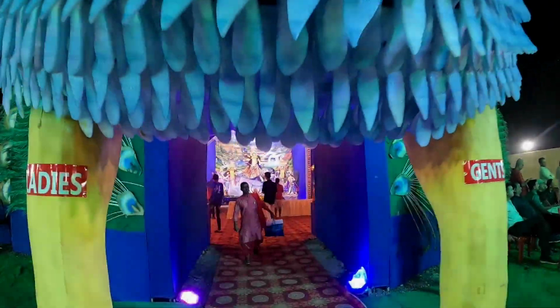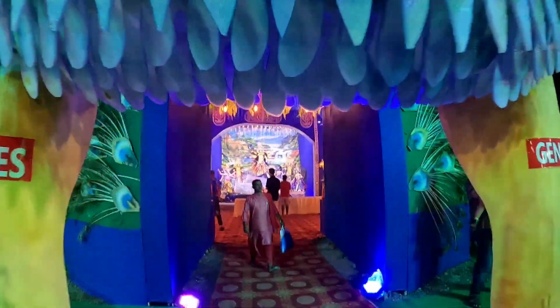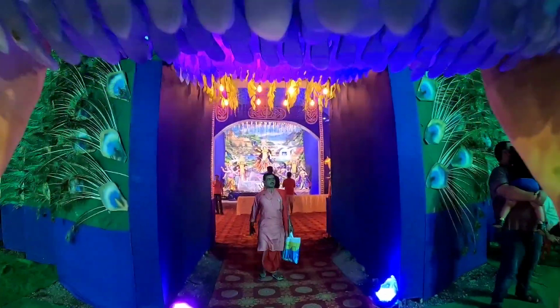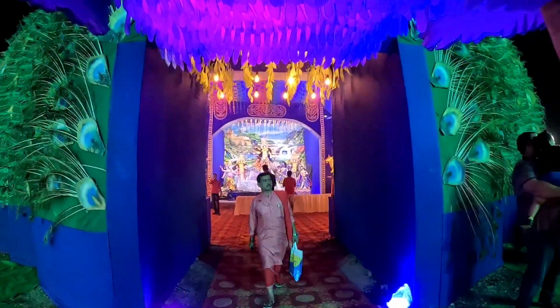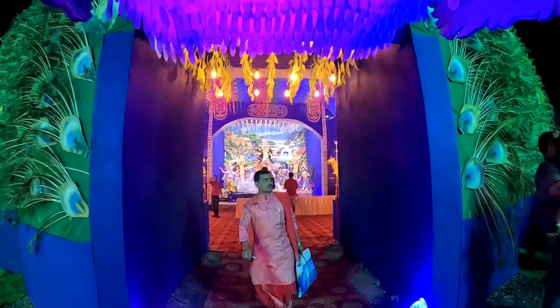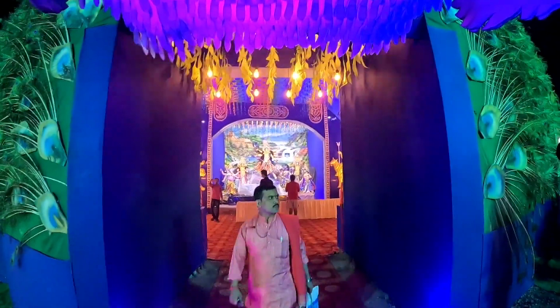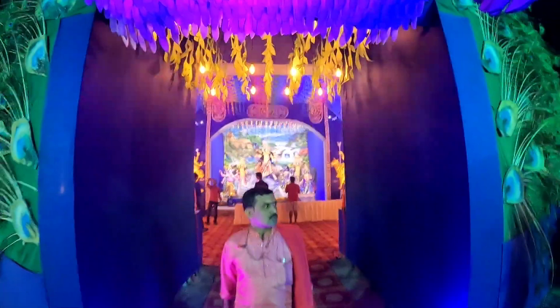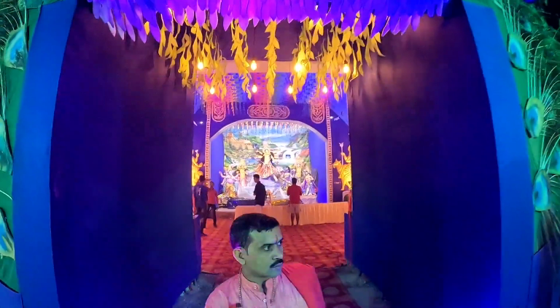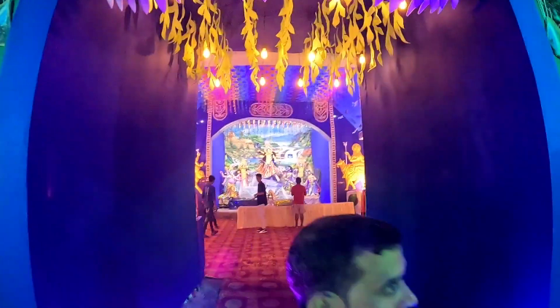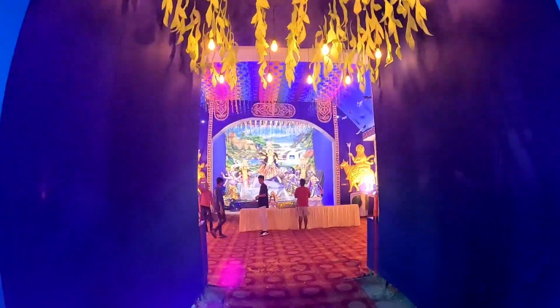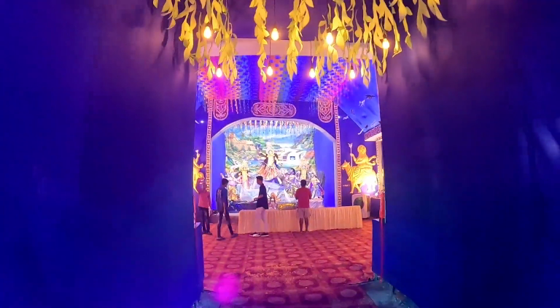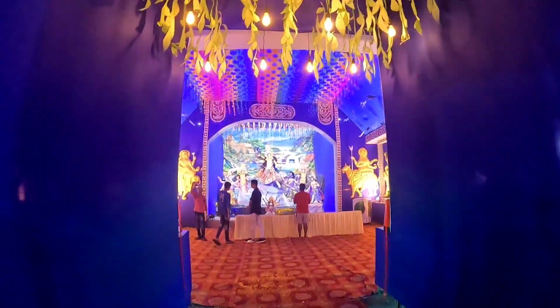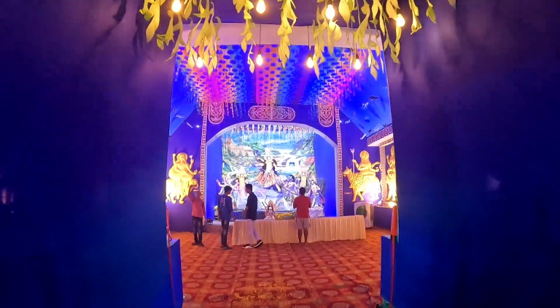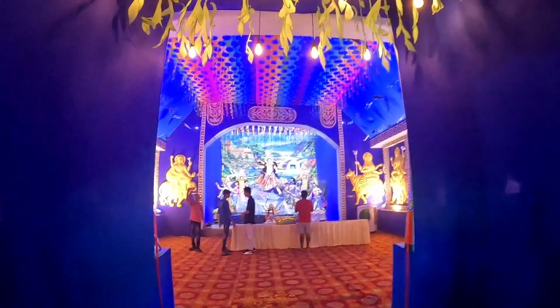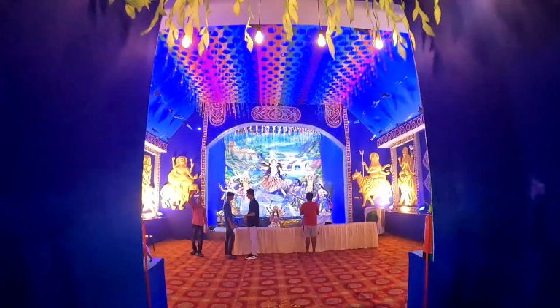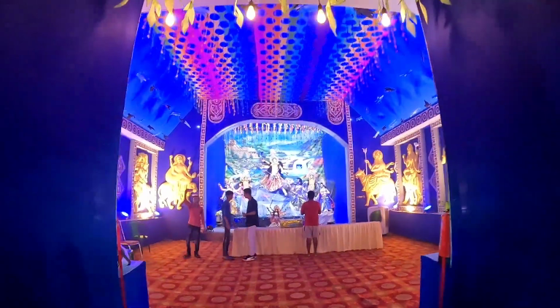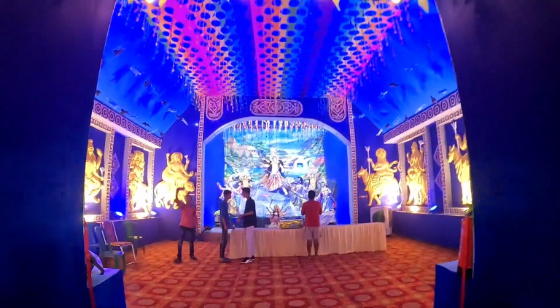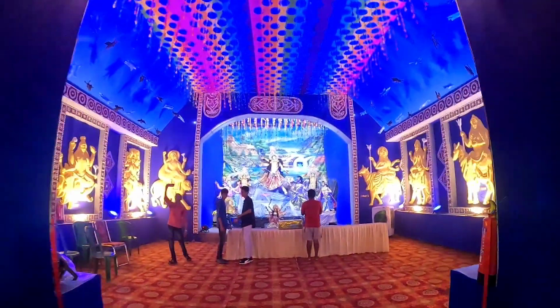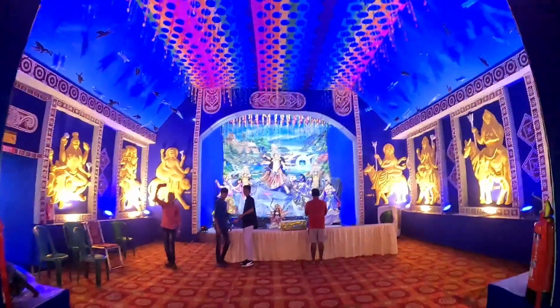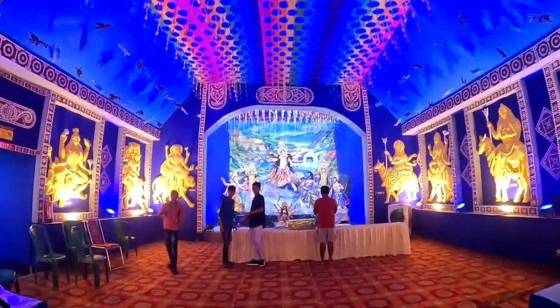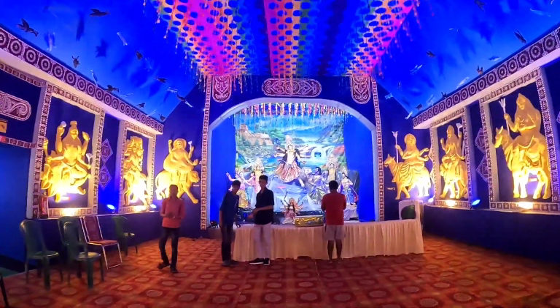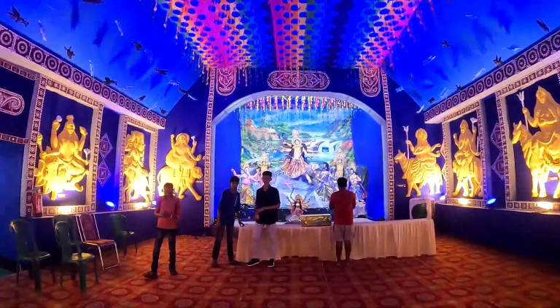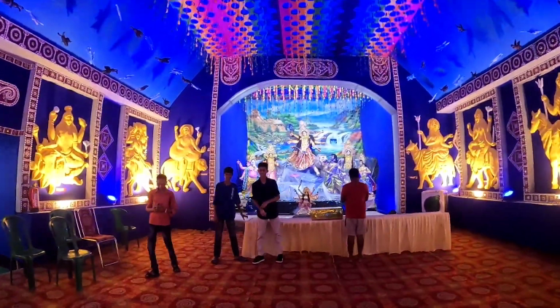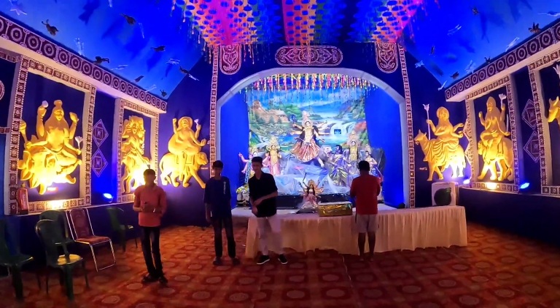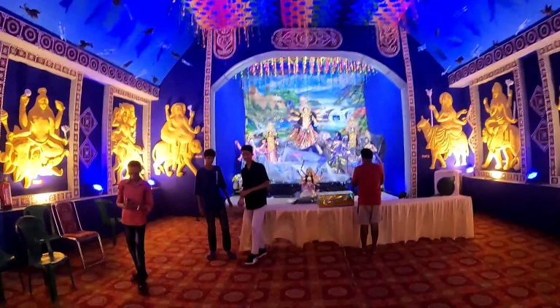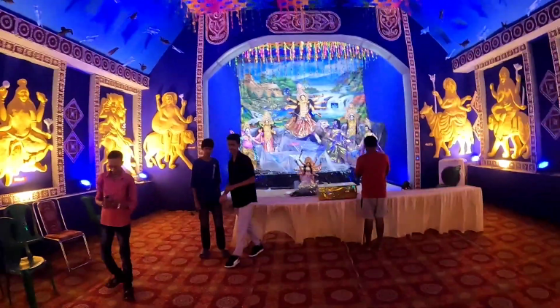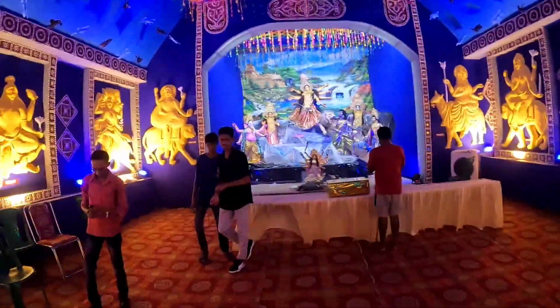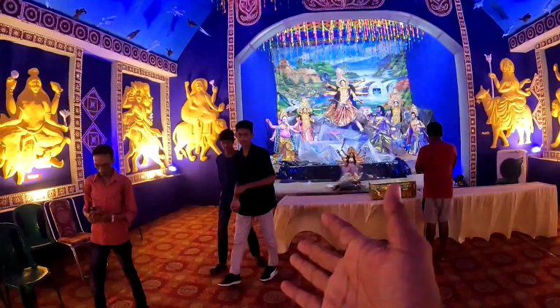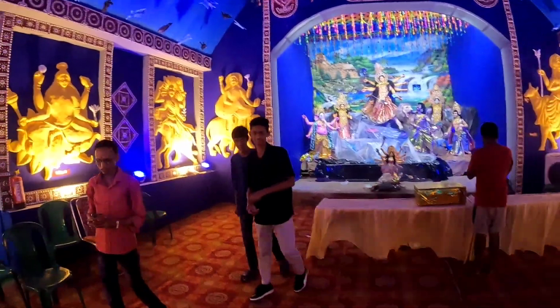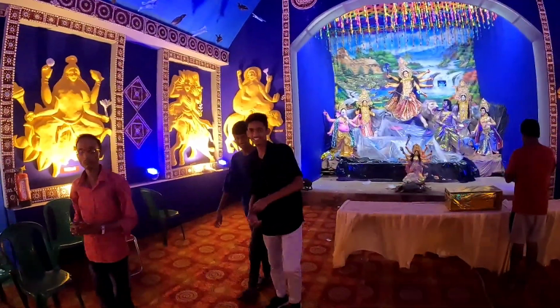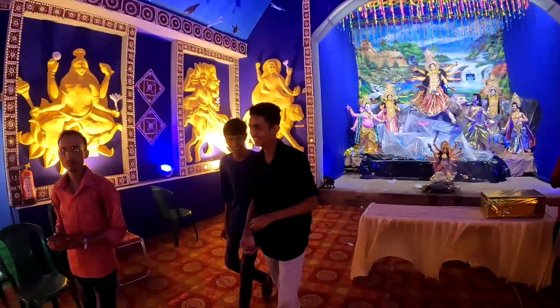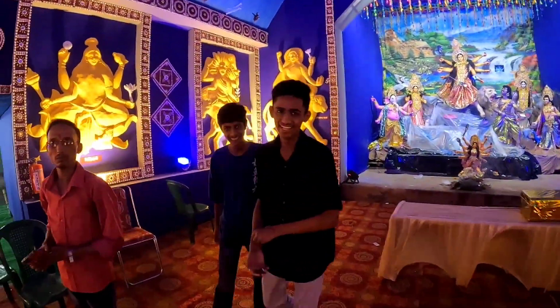We don't have special permission, but we are going to go inside. You can see how beautiful the pandal is inside. Thank you, brother, for giving me special permission.